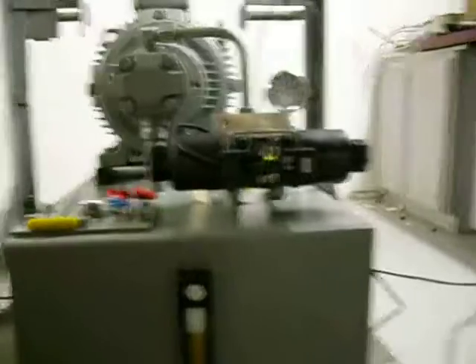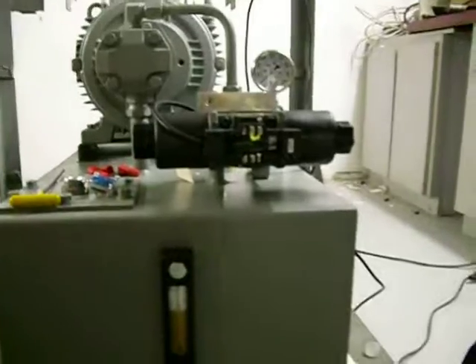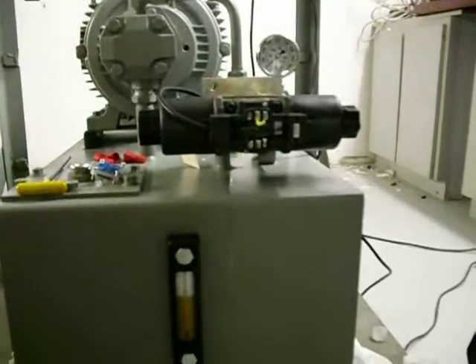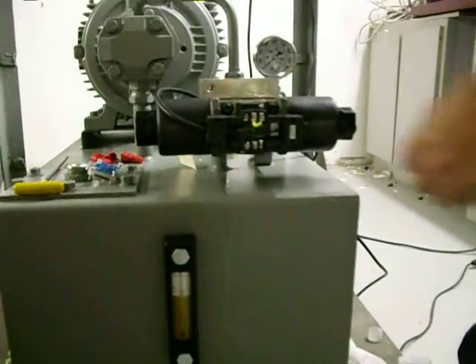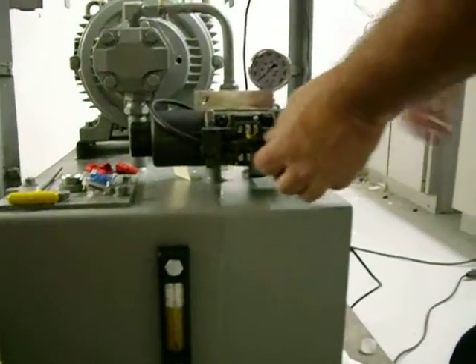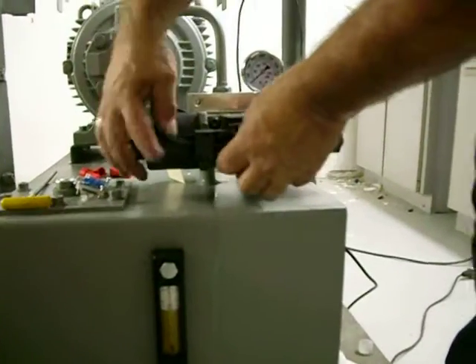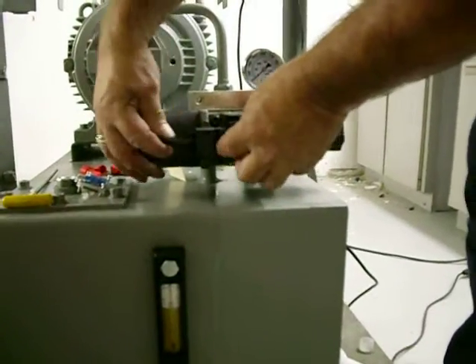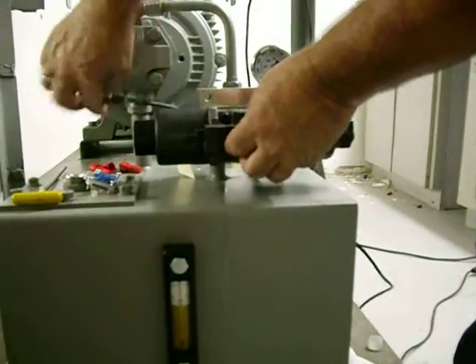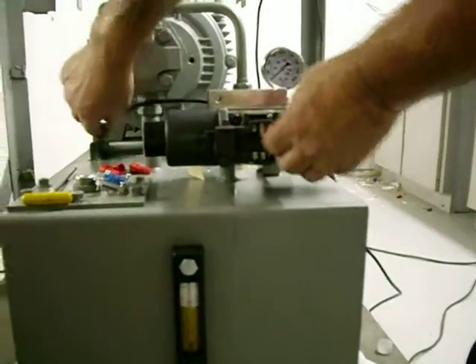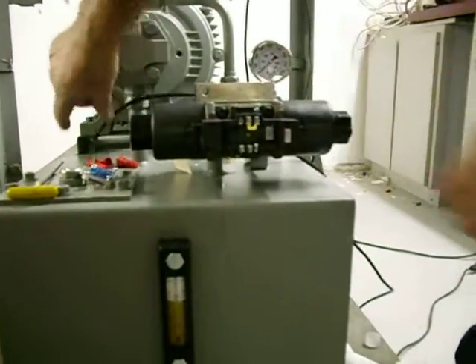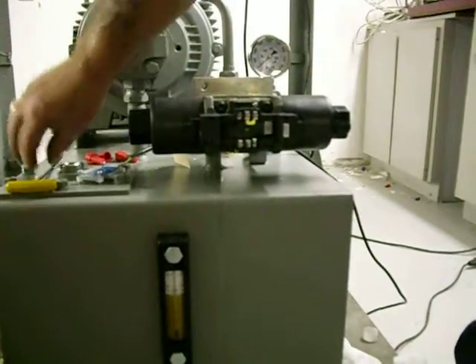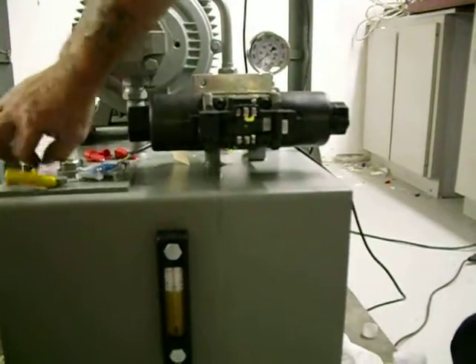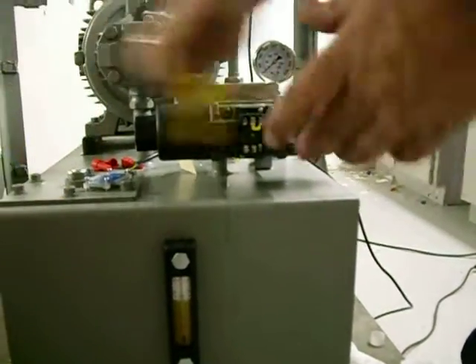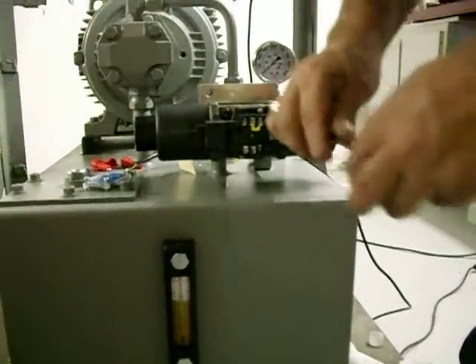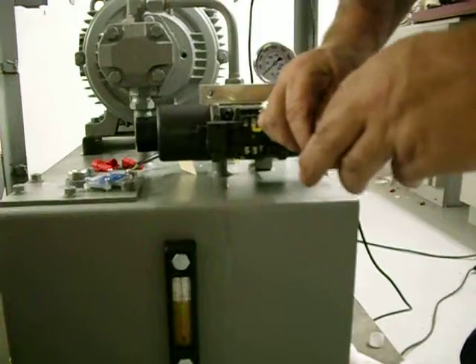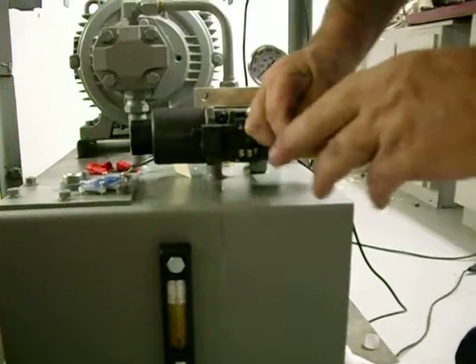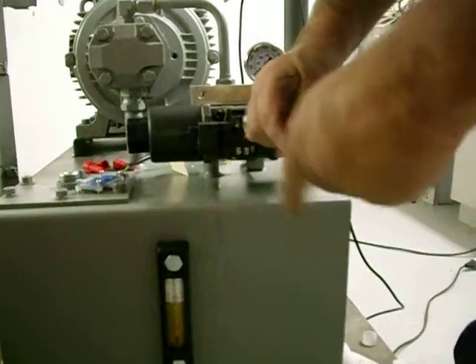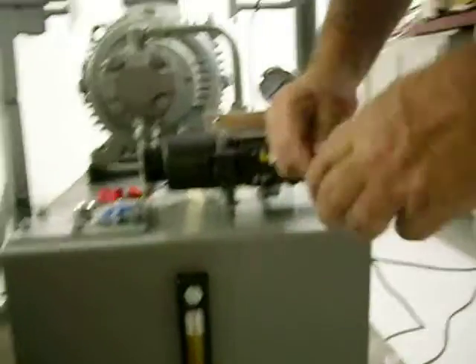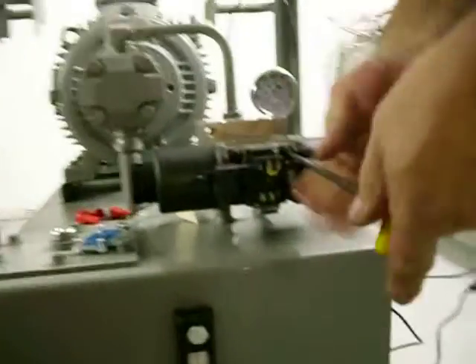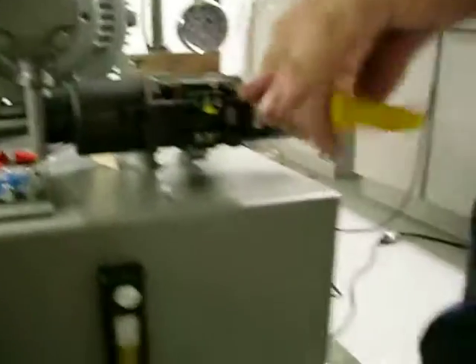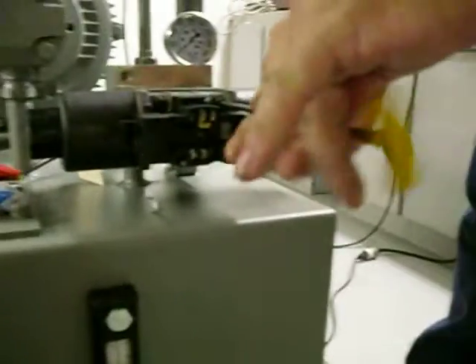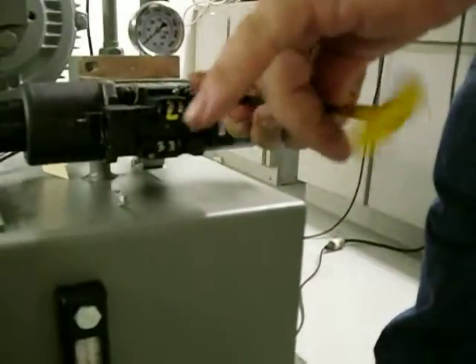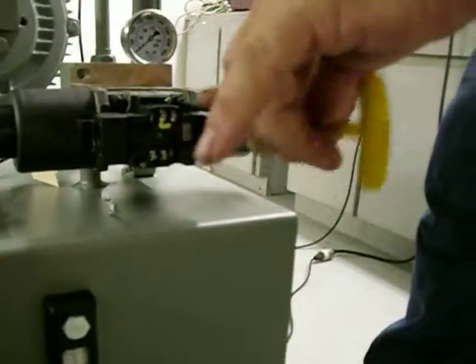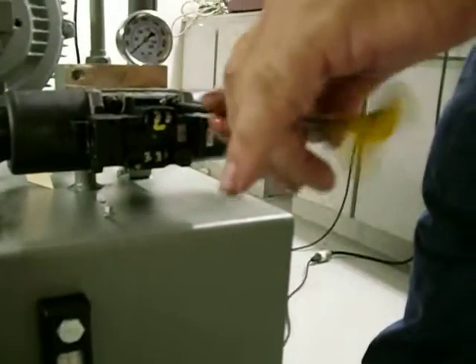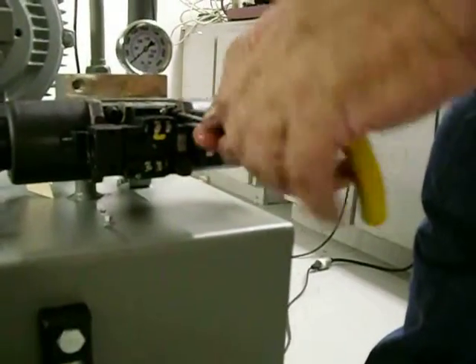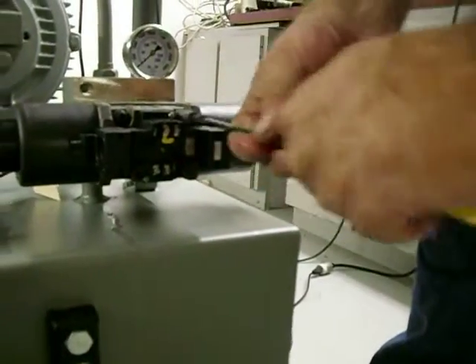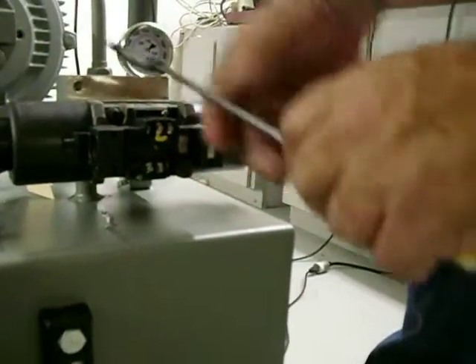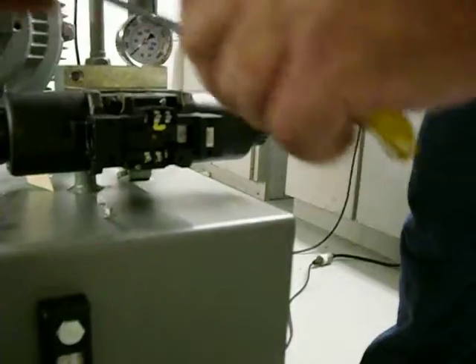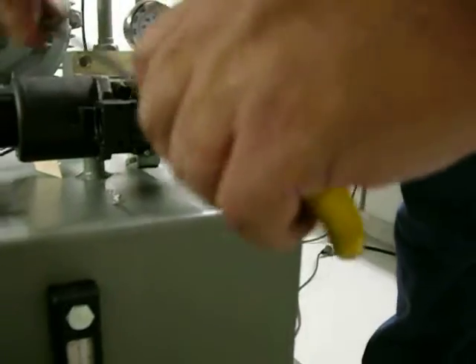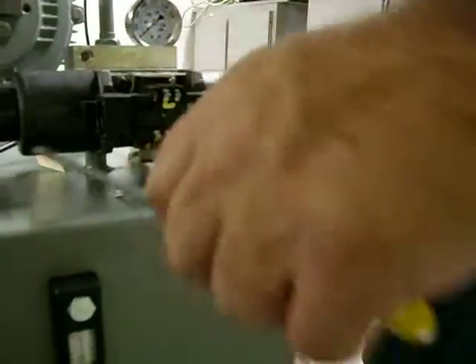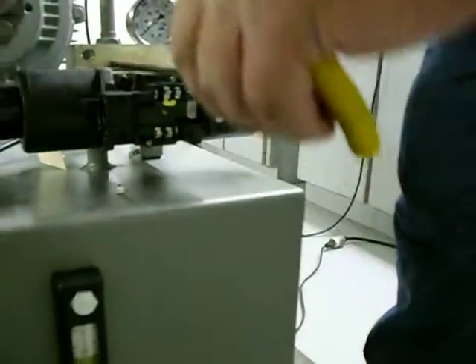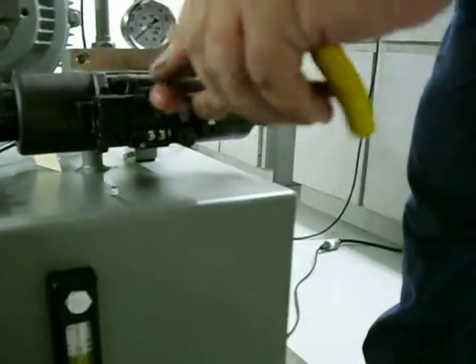Once you've loosened all the wires, remove the wire from the valve using the proper size Allen wrench. I'm going to remove the four bolts holding the valve to the subplate.